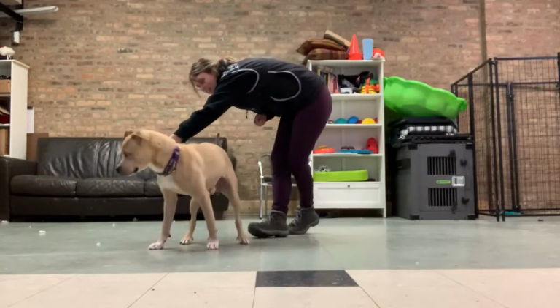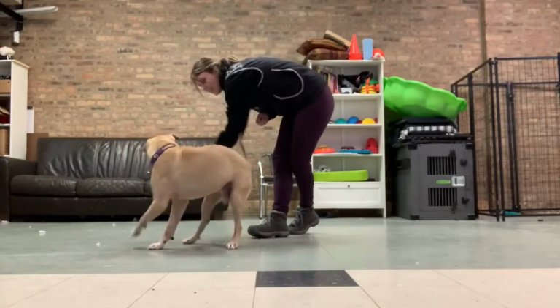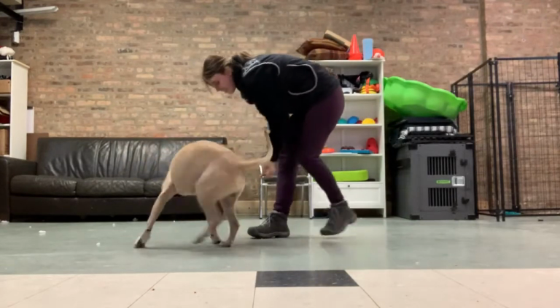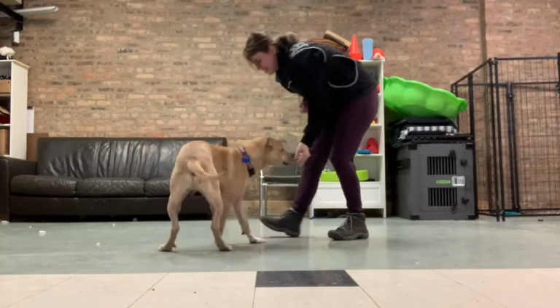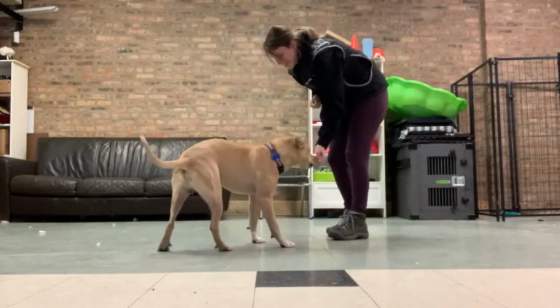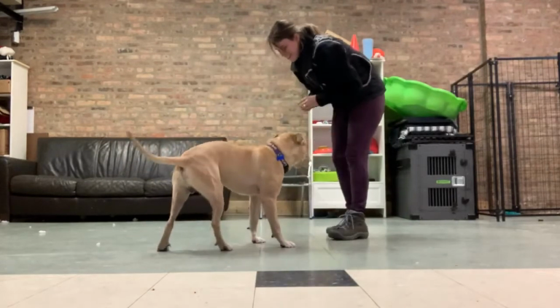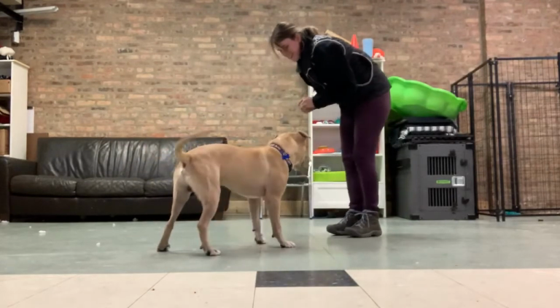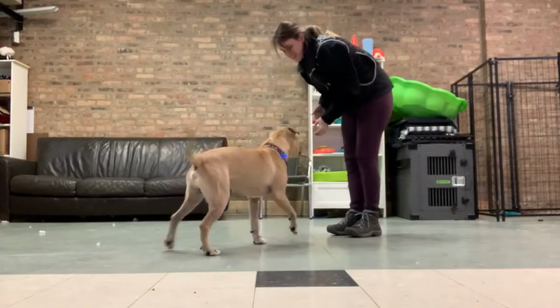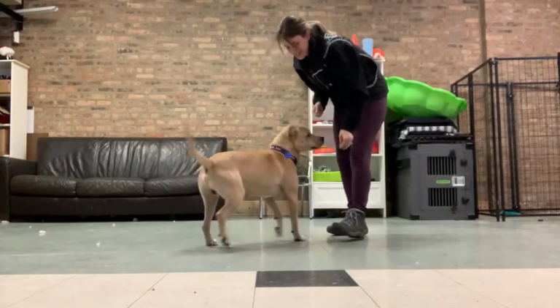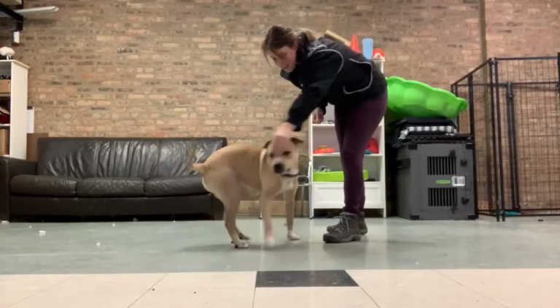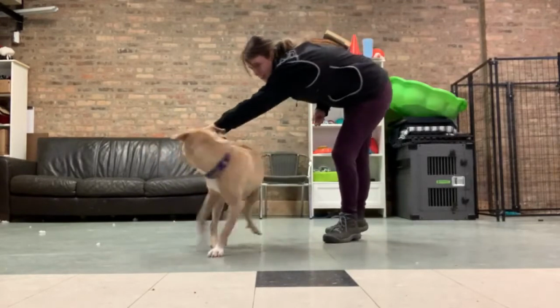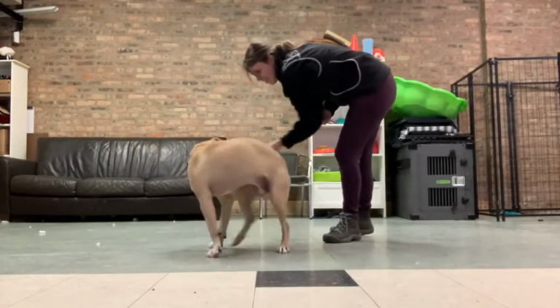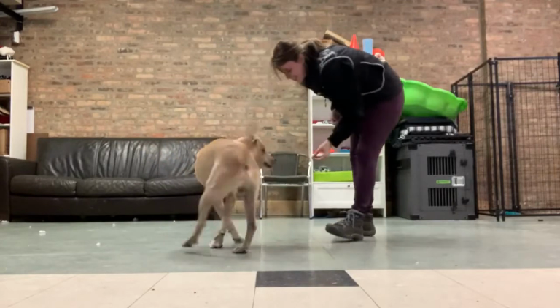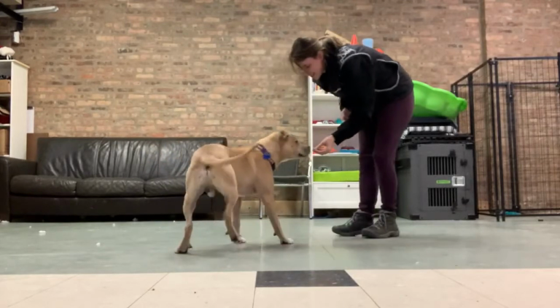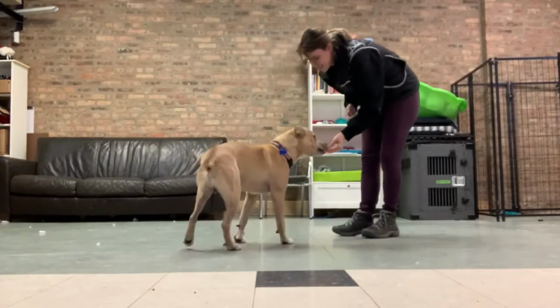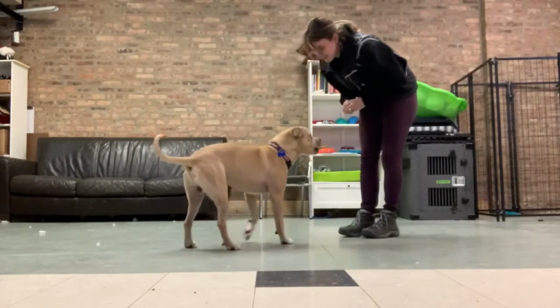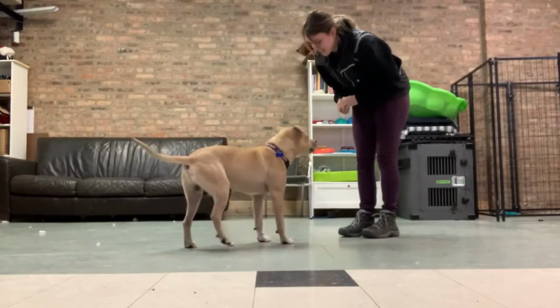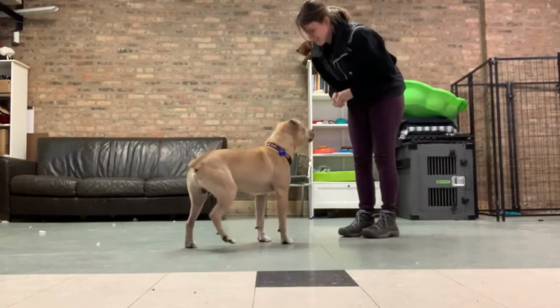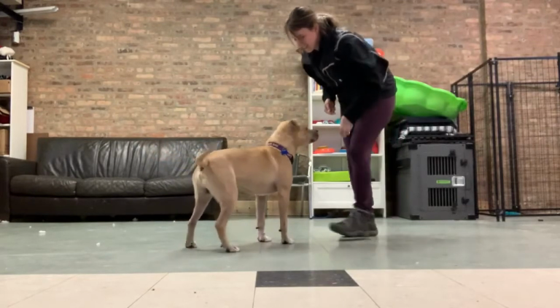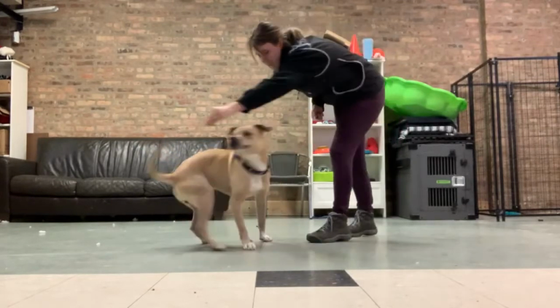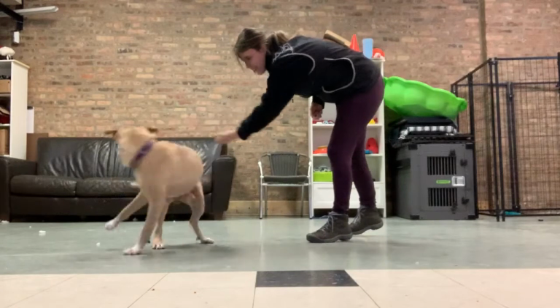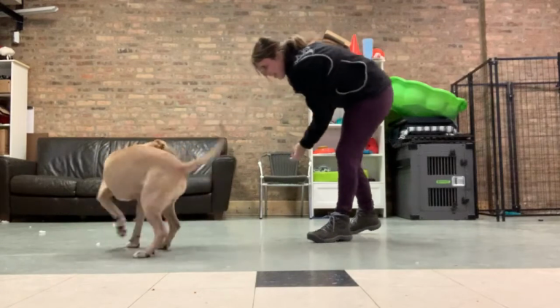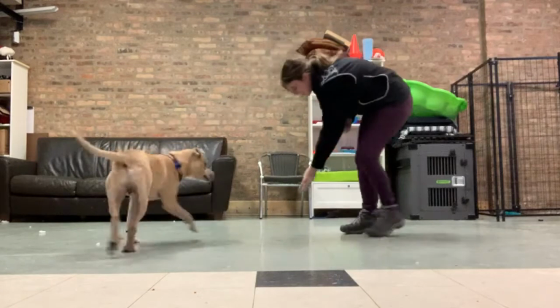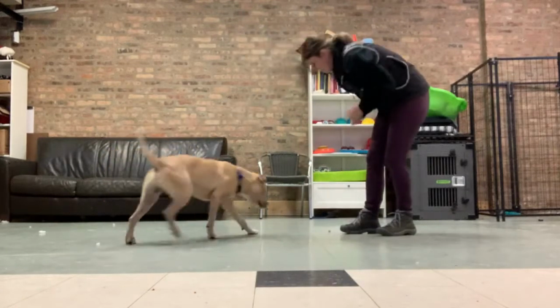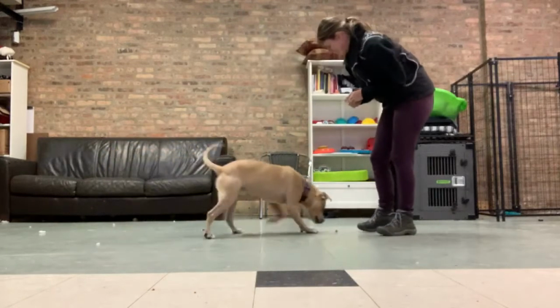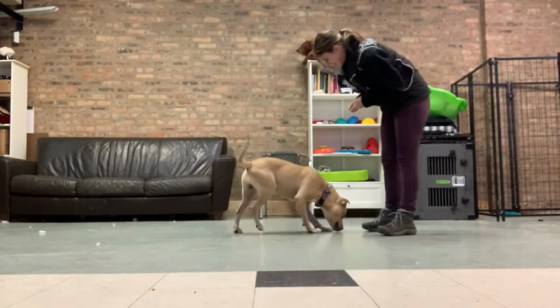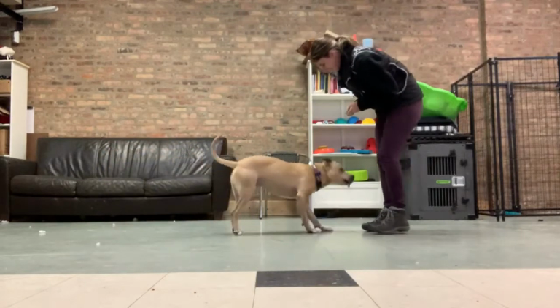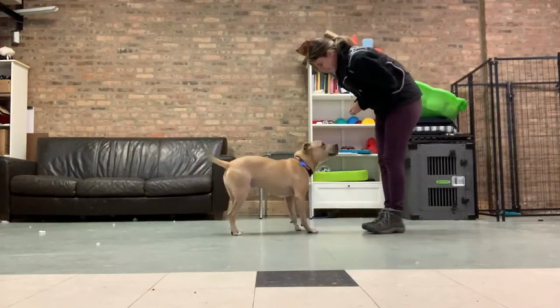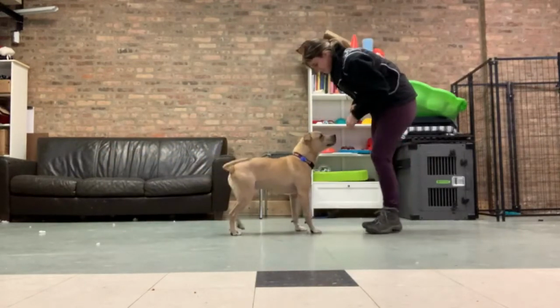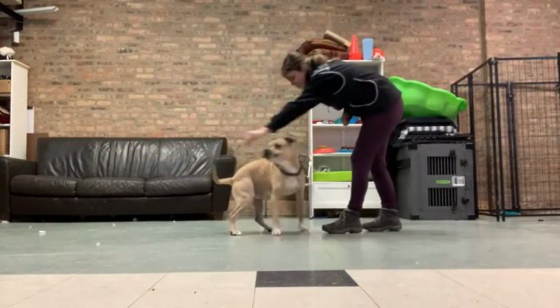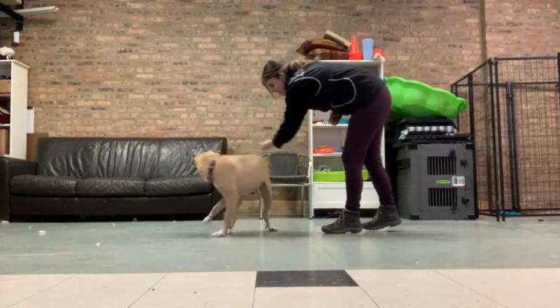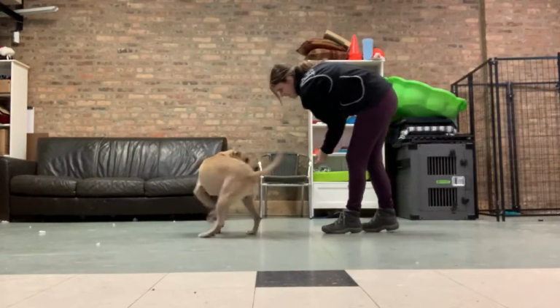Tate — yes, yes, yes. [Demonstrating the spin lure with treat, rewarding each successful circle rotation.]